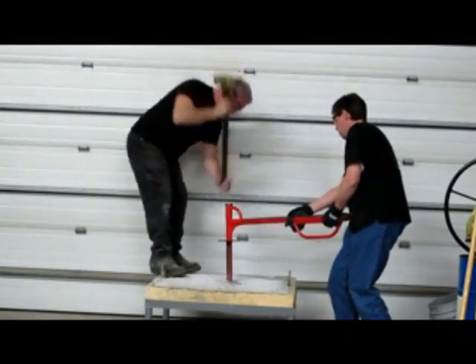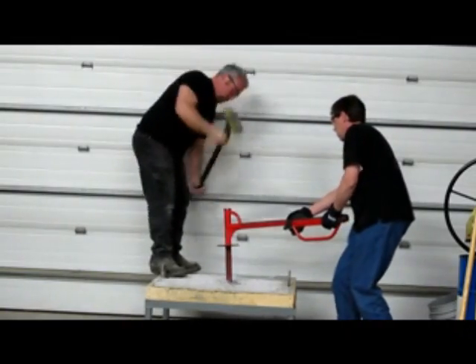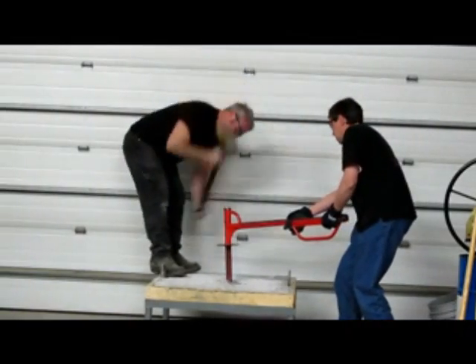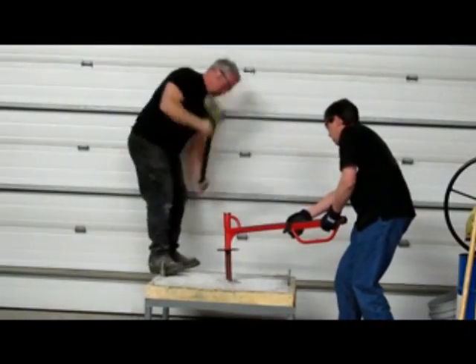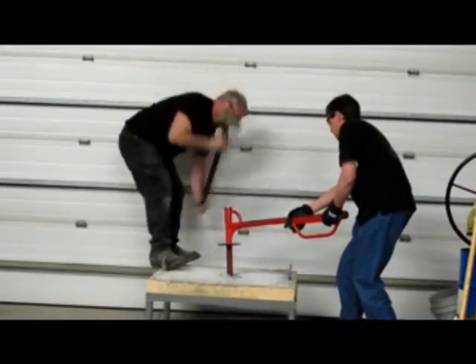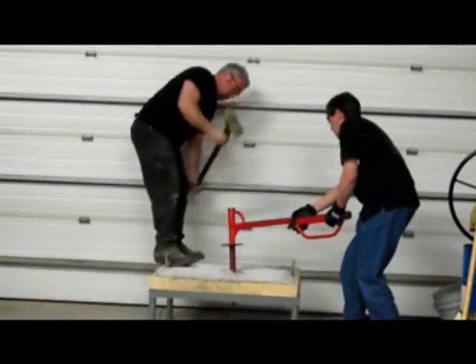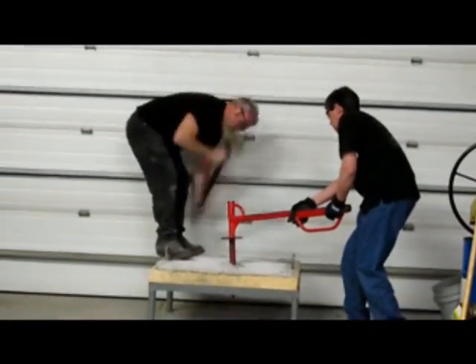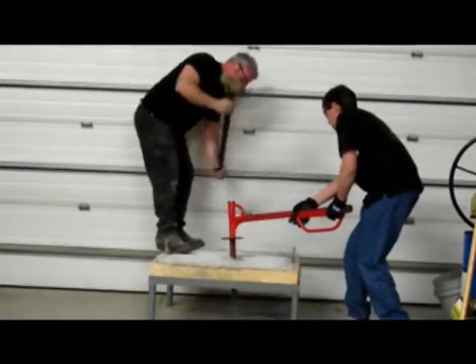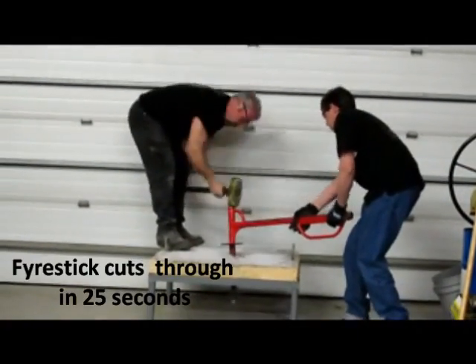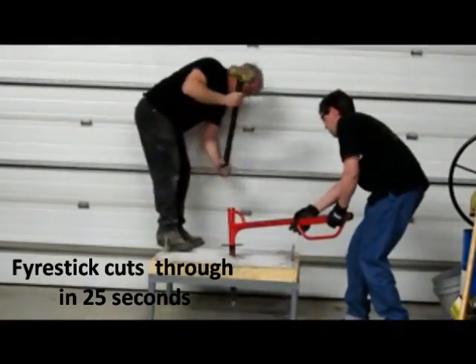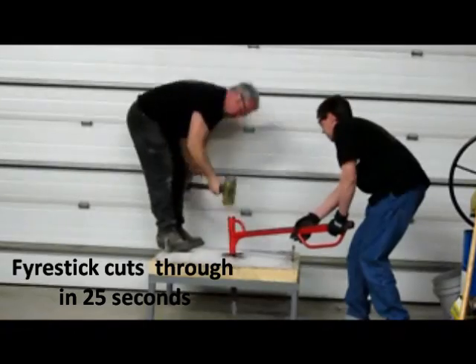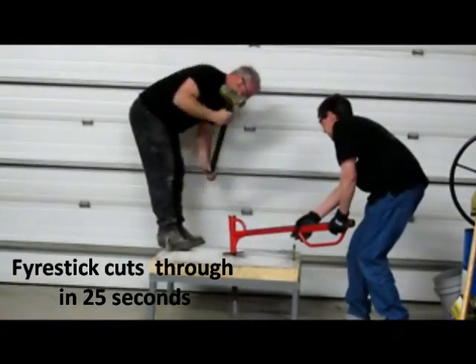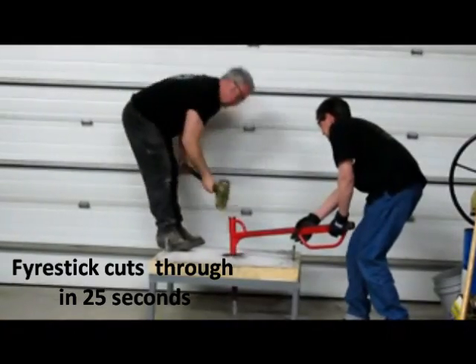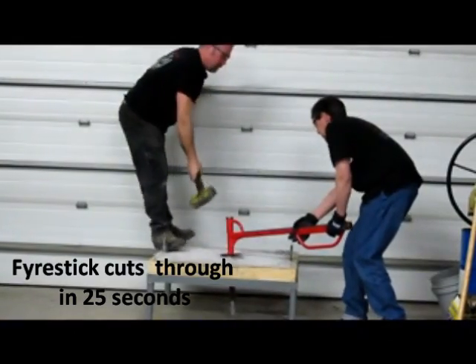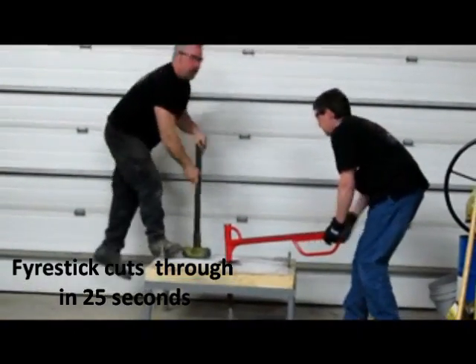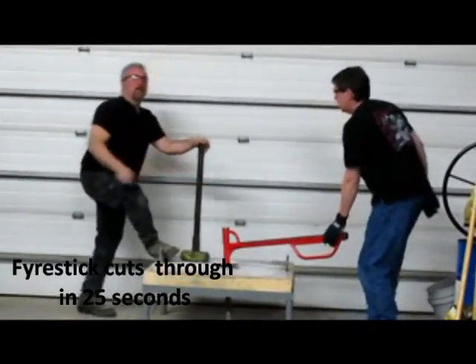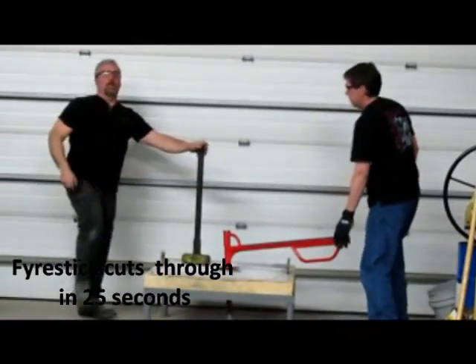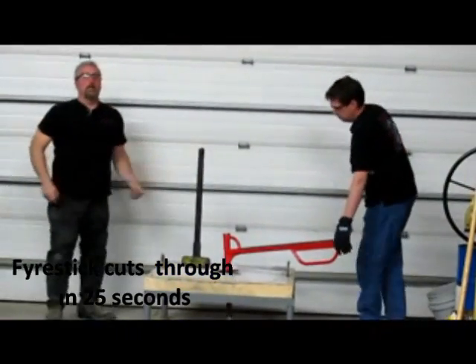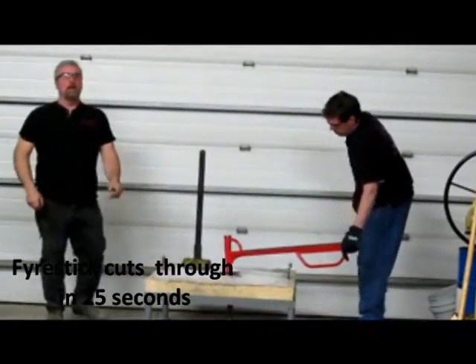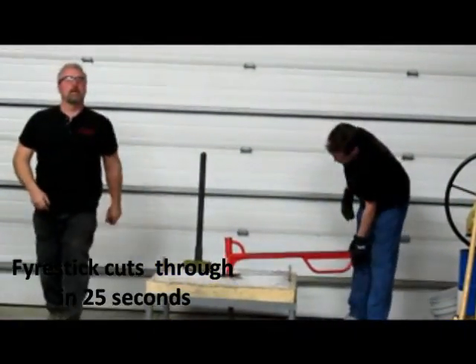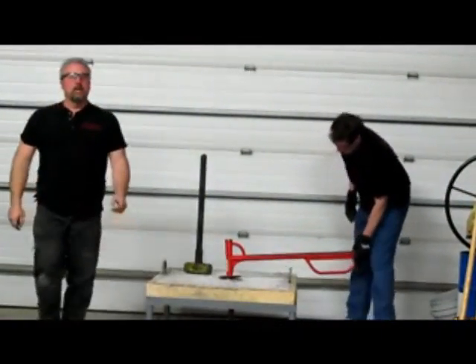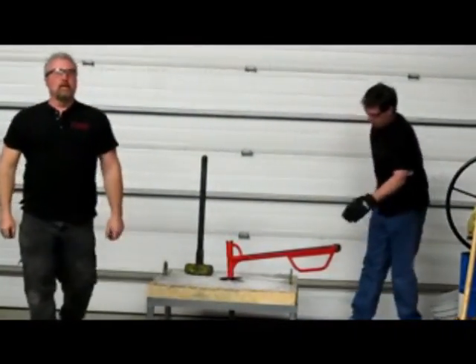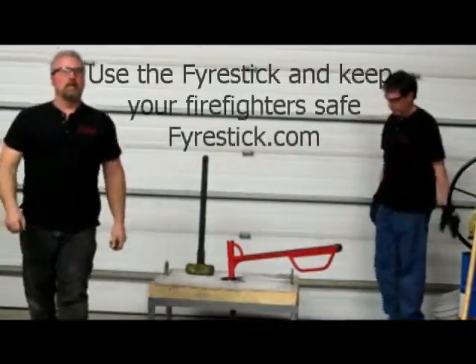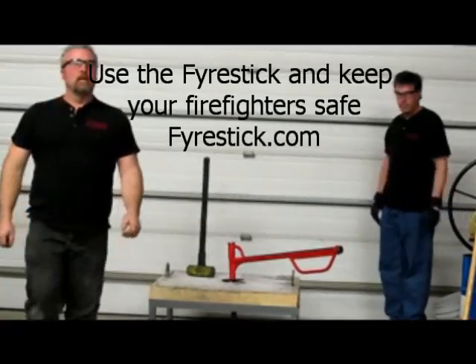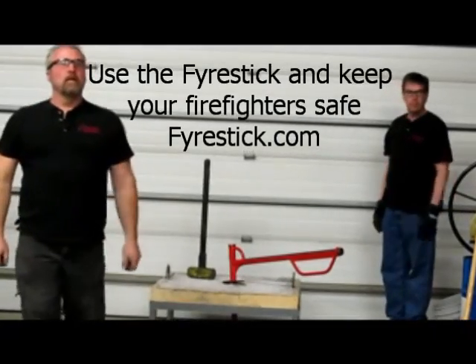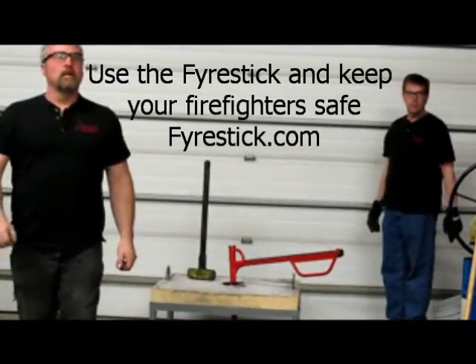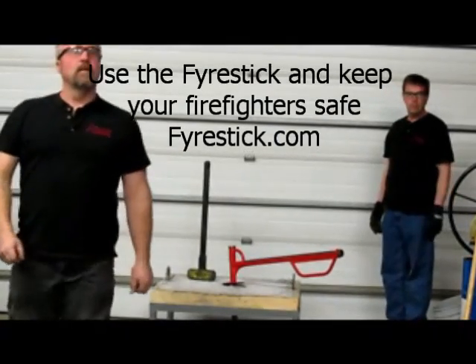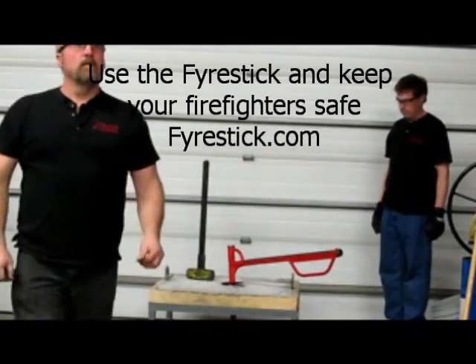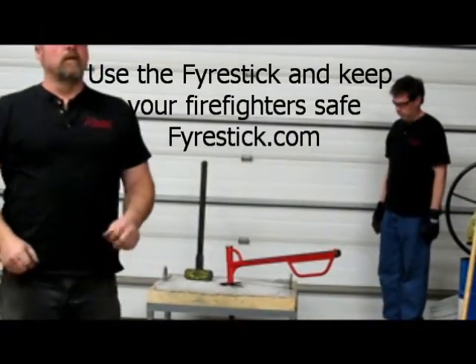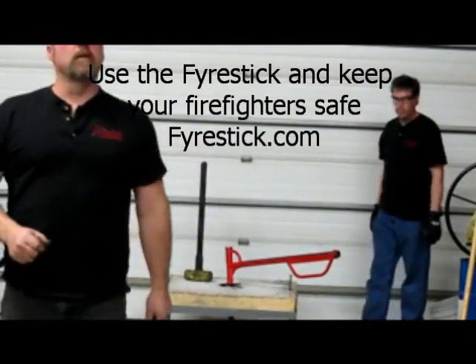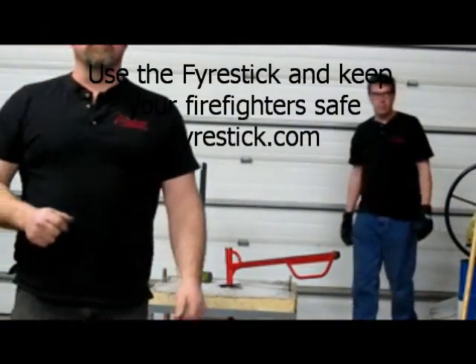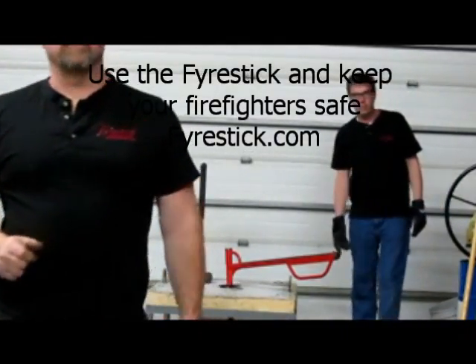Here we go. What do we got for time? I clicked it off when you got through, it's 25 seconds.